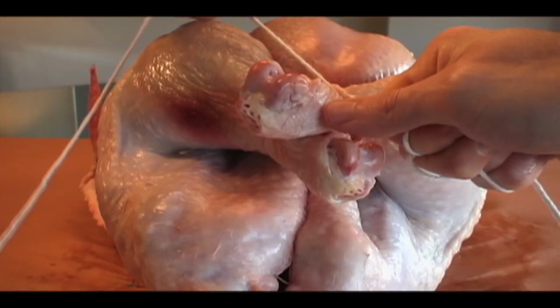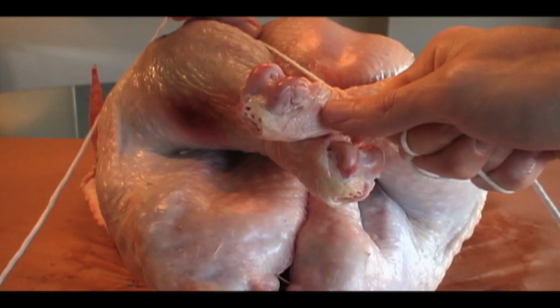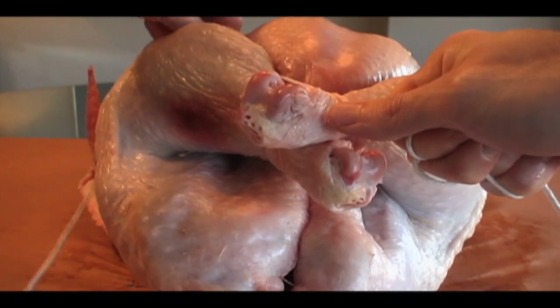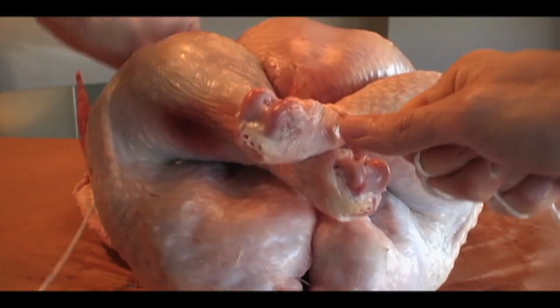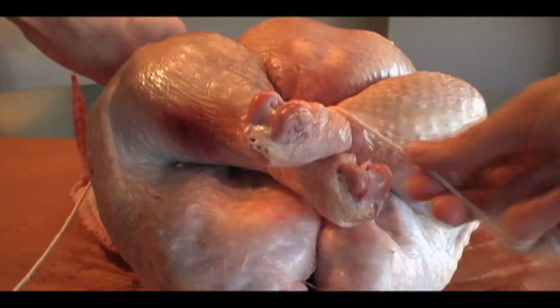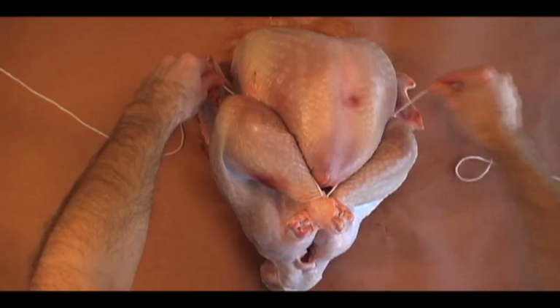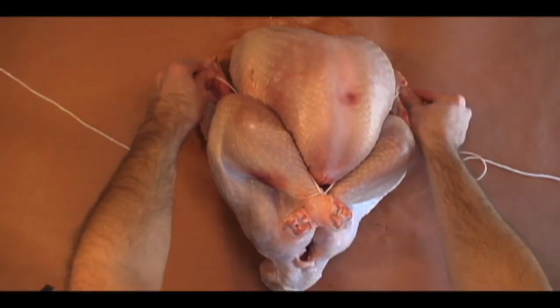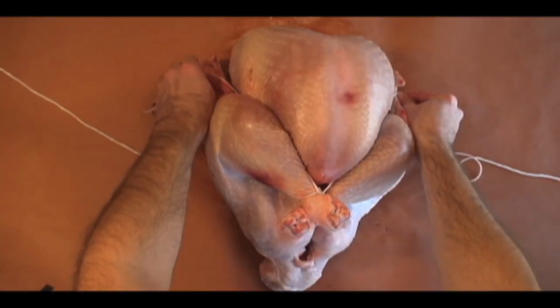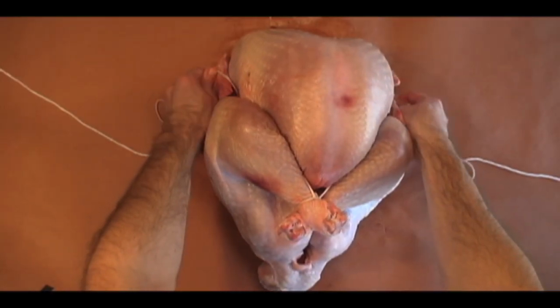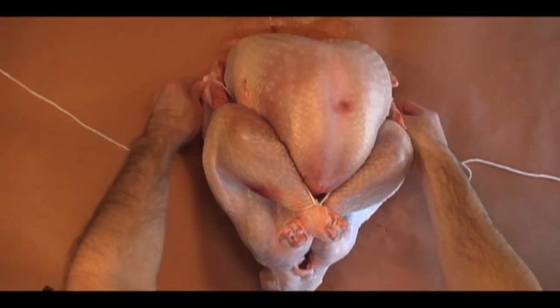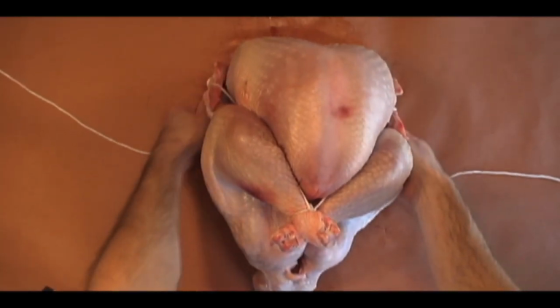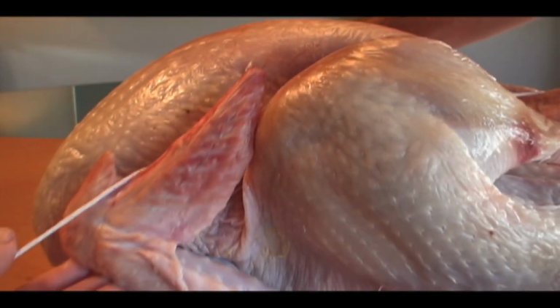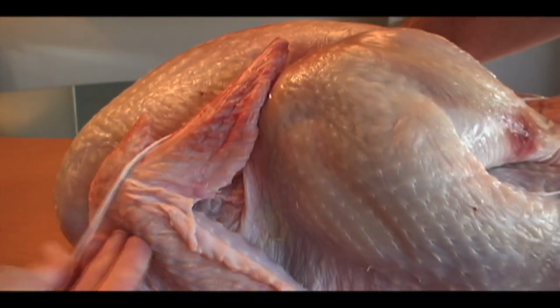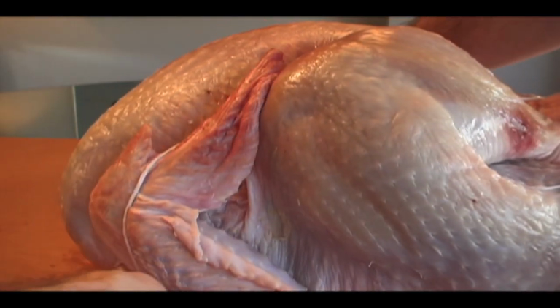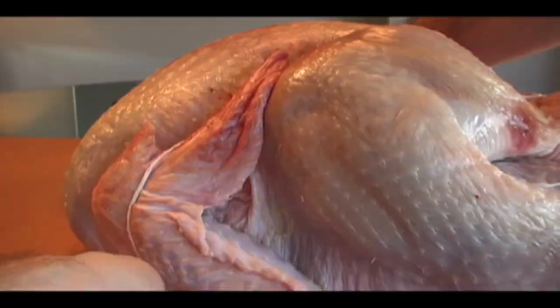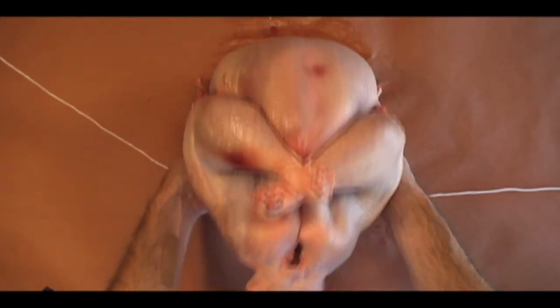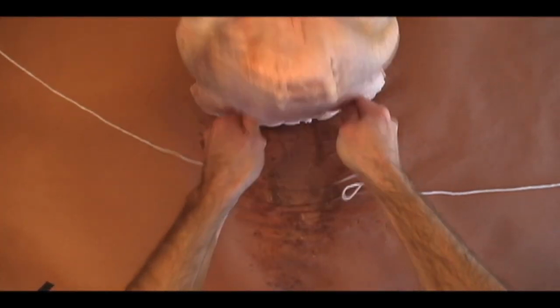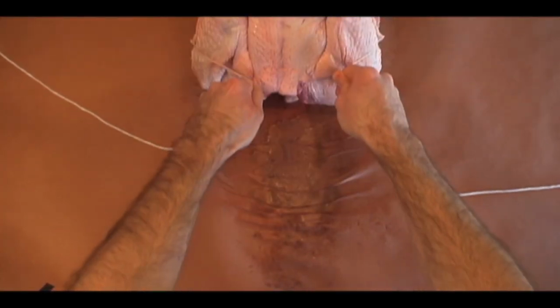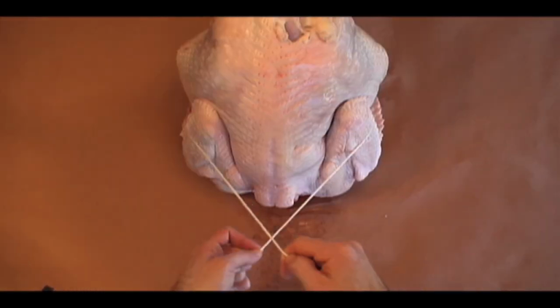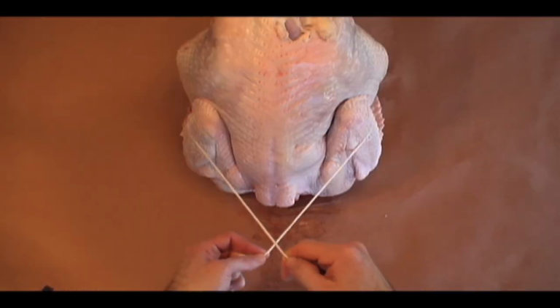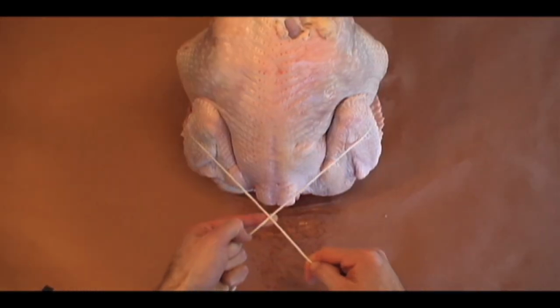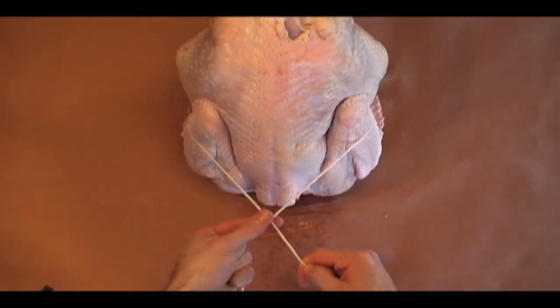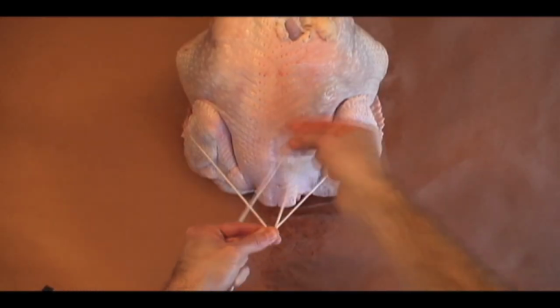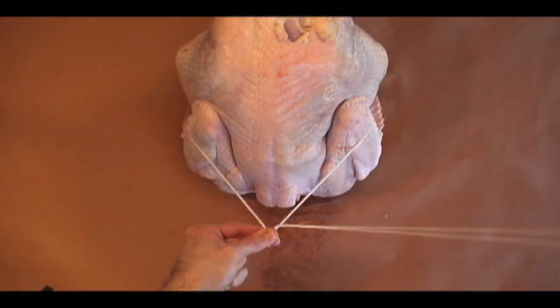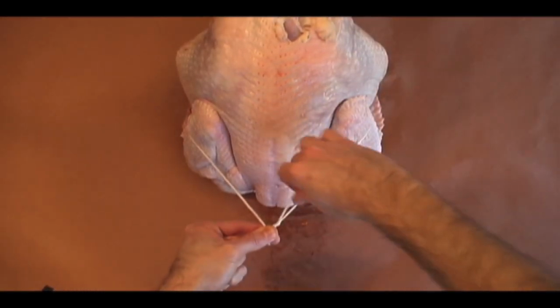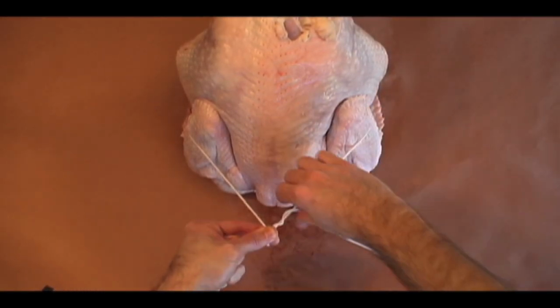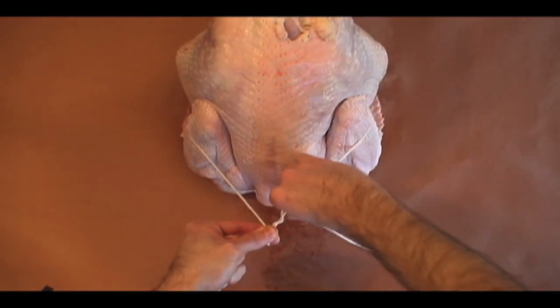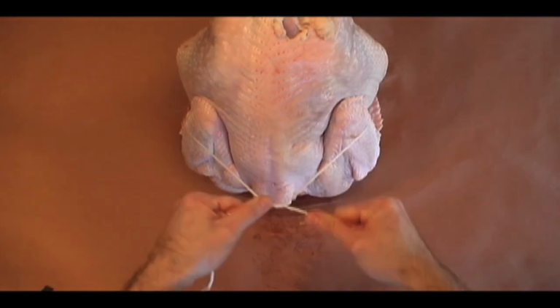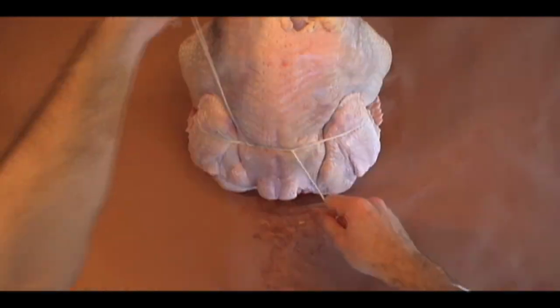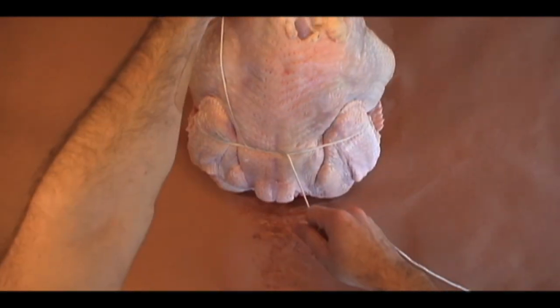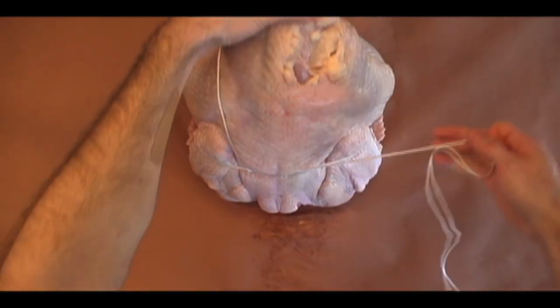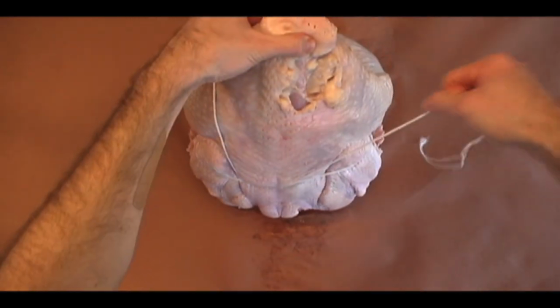Back down between the breasts and thighs and around the outside of the wings to secure them close to the body. These little nubs should help. Flip the bird over. In the middle of the back, simply go one, two, and three. Now straight back to the butt of the bird and around.